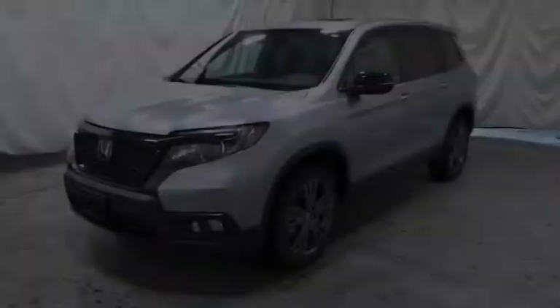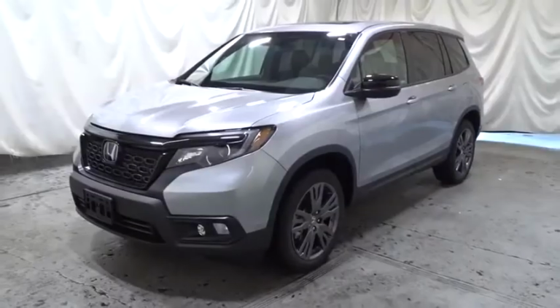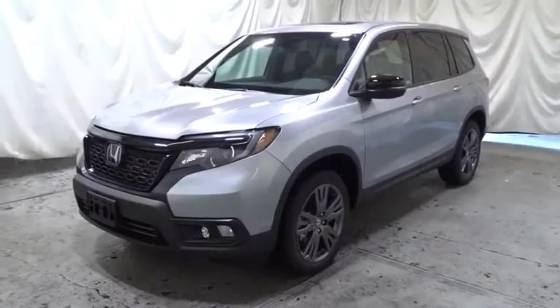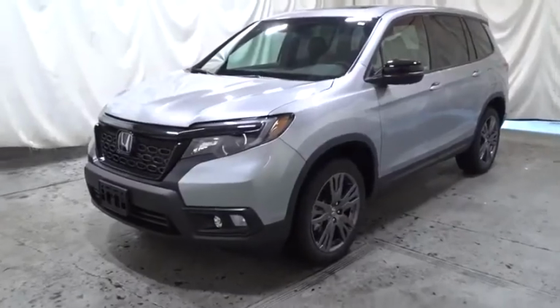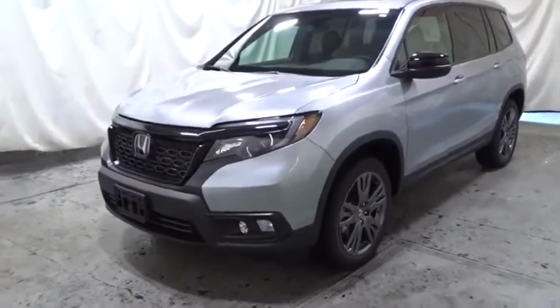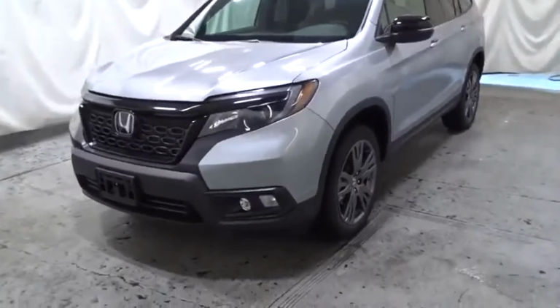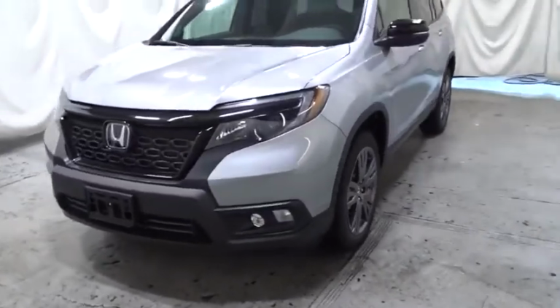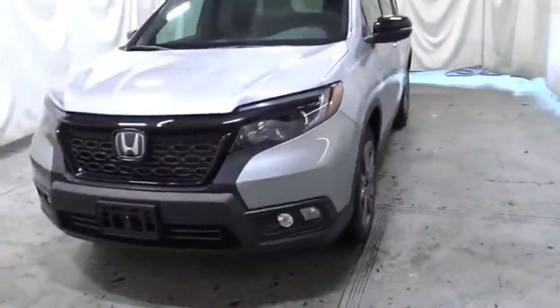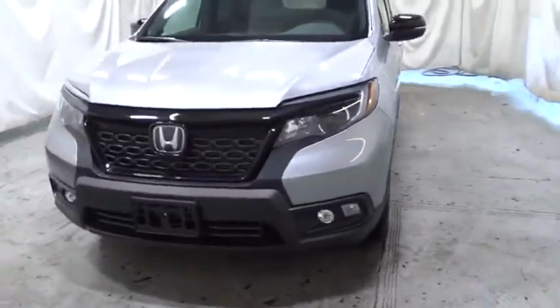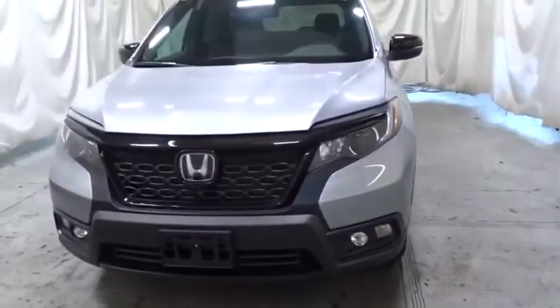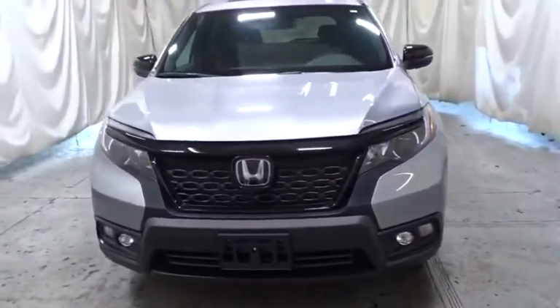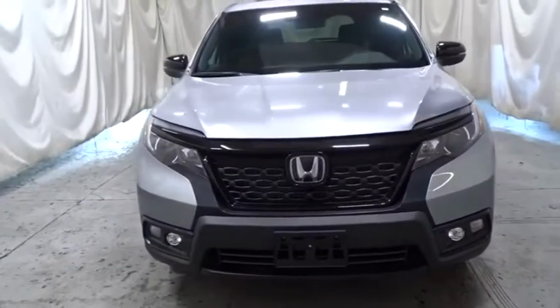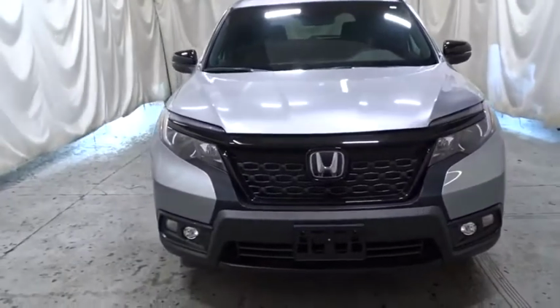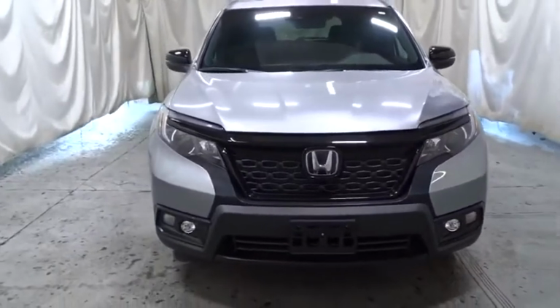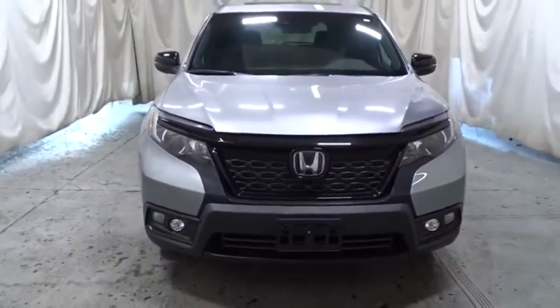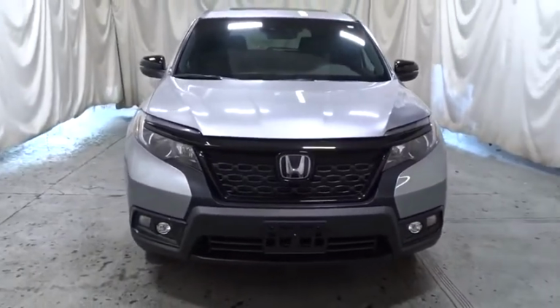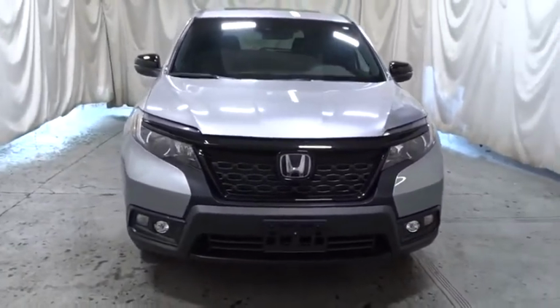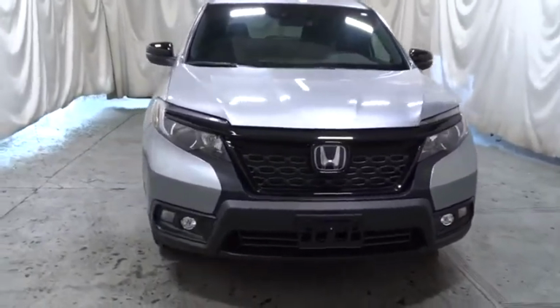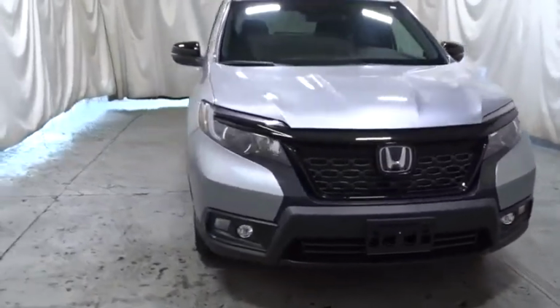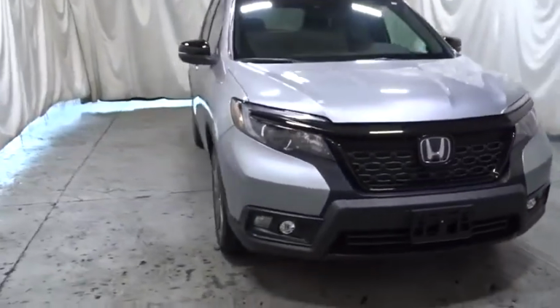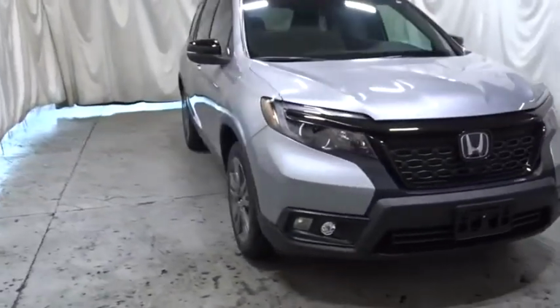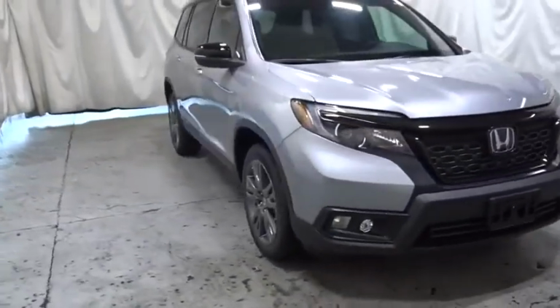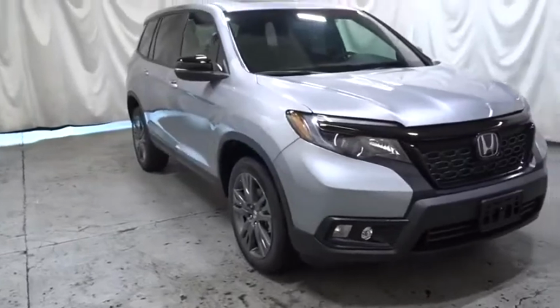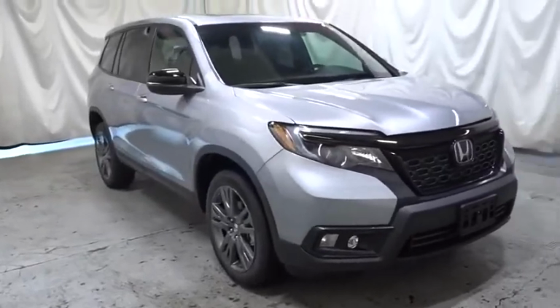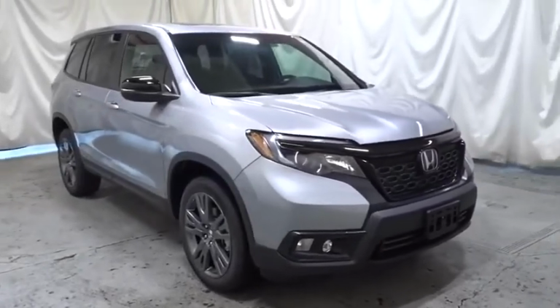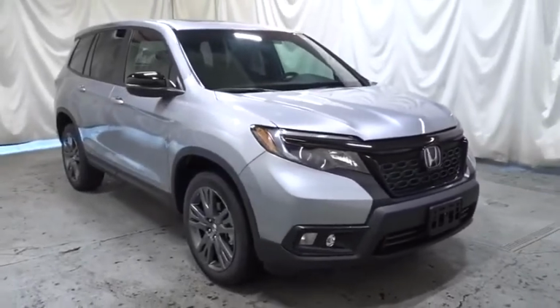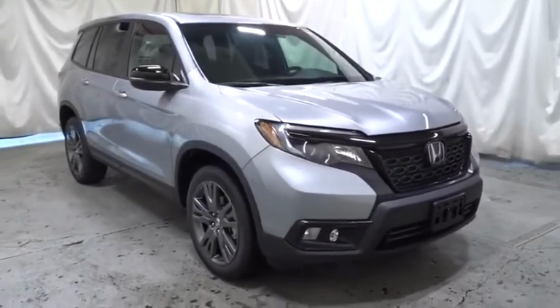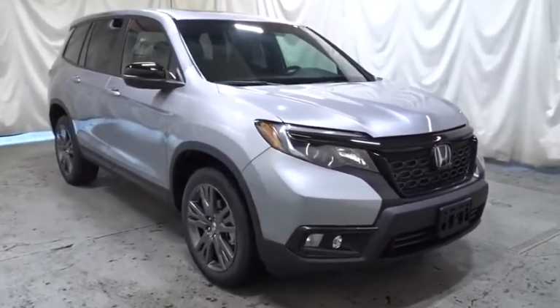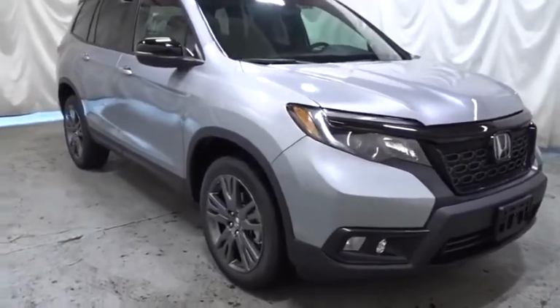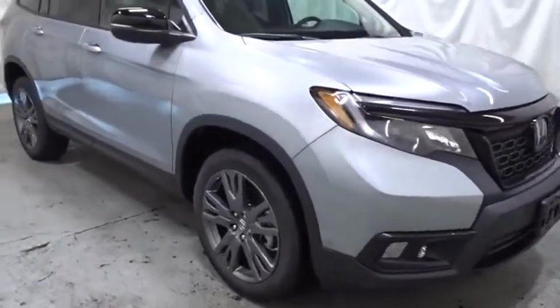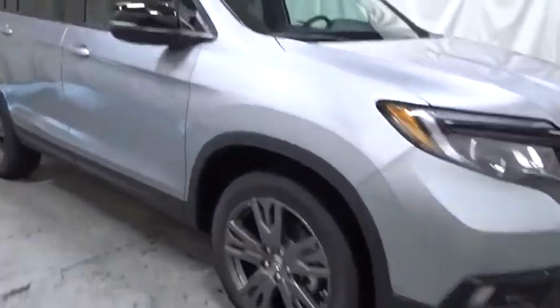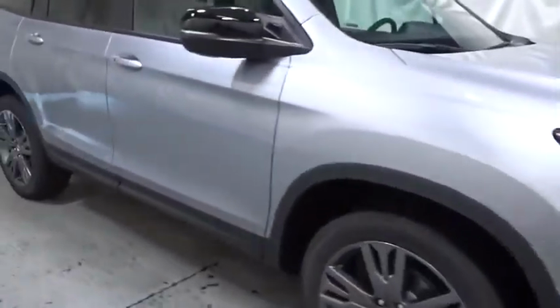Come test drive the 2020 Honda Passport. This compact SUV from Honda is a good compromise of size and comfort. The compact design lets you maneuver well through heavy traffic while still having ample space to carry most anything you need.